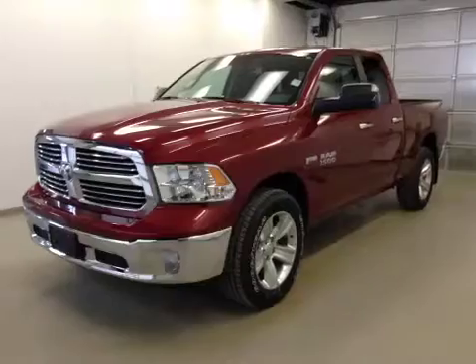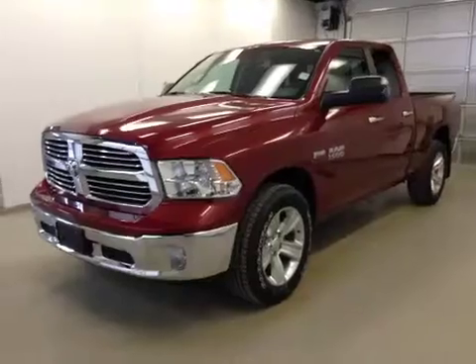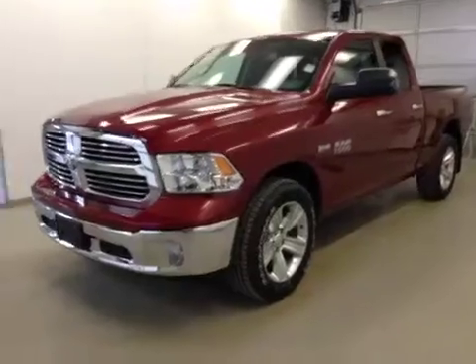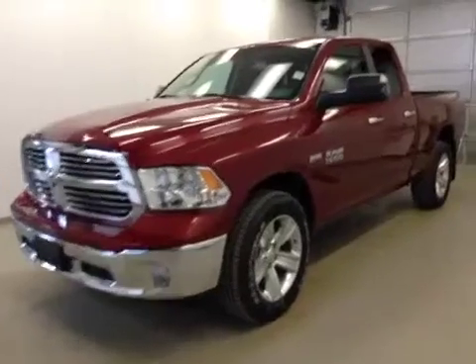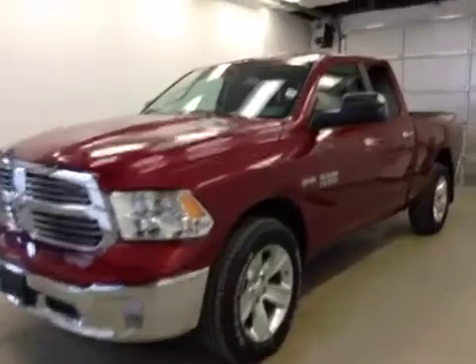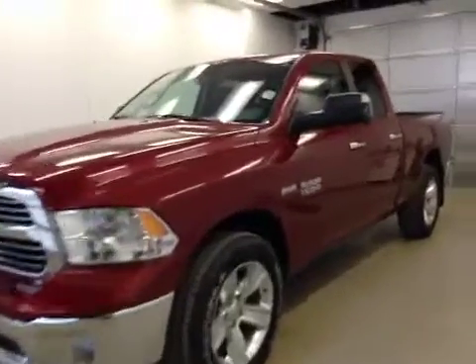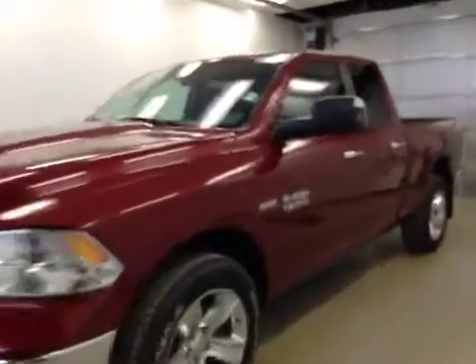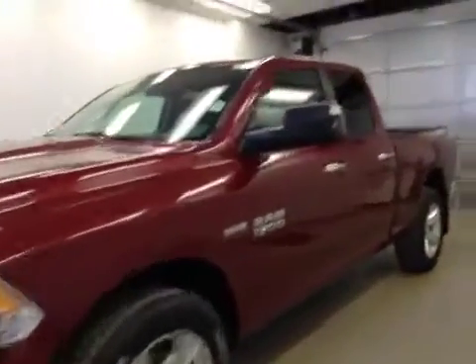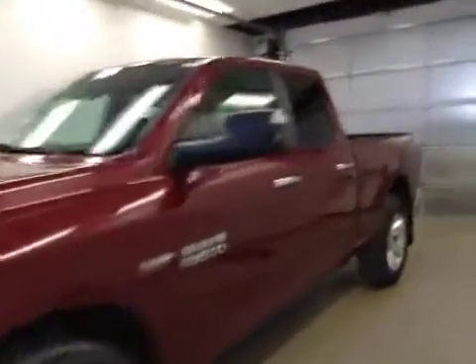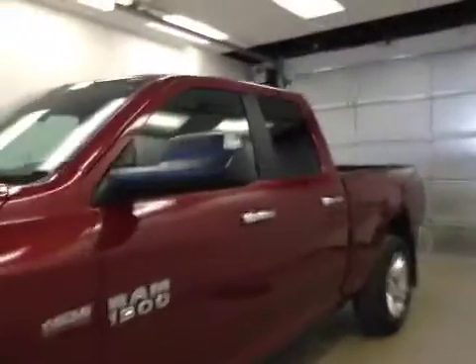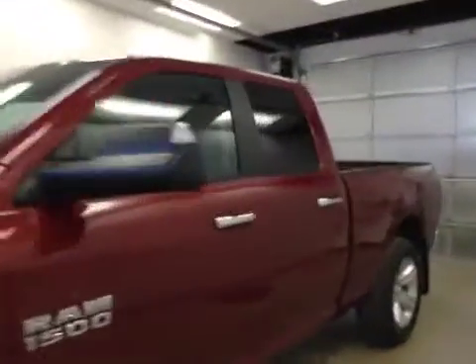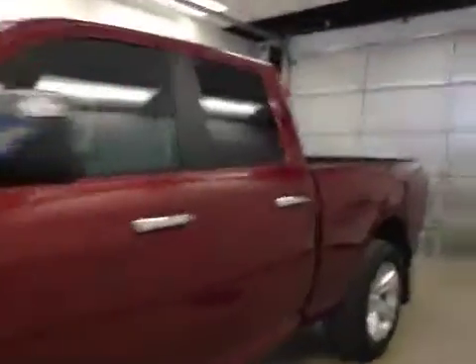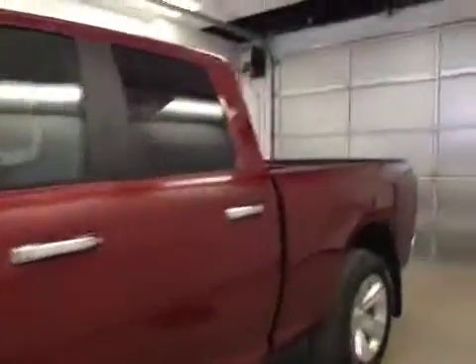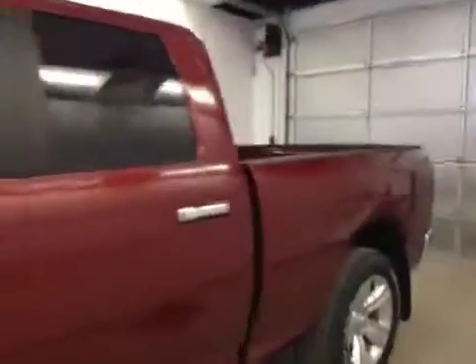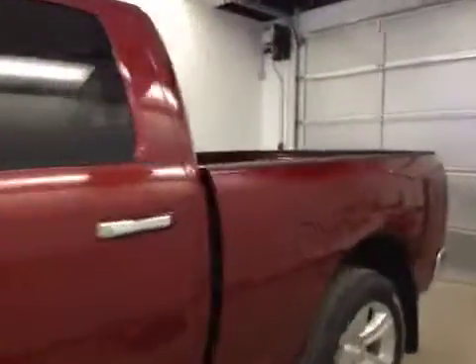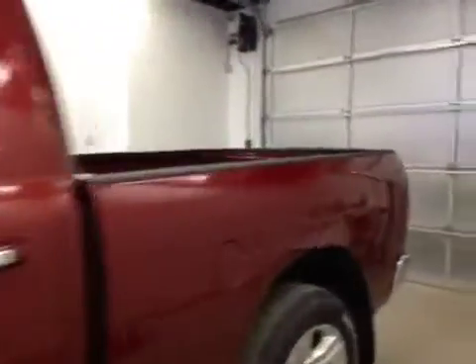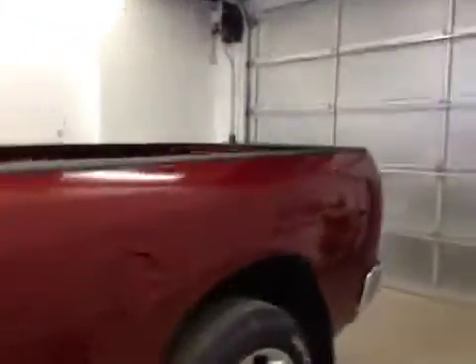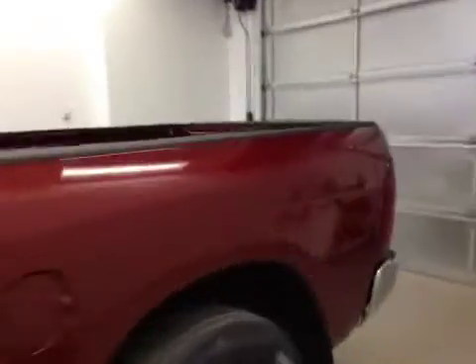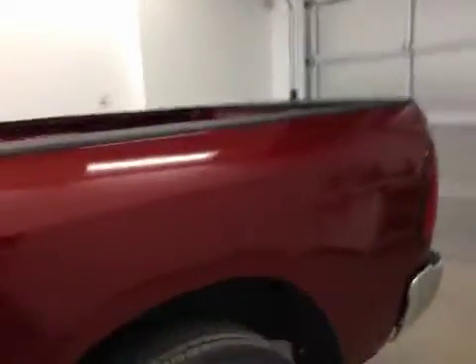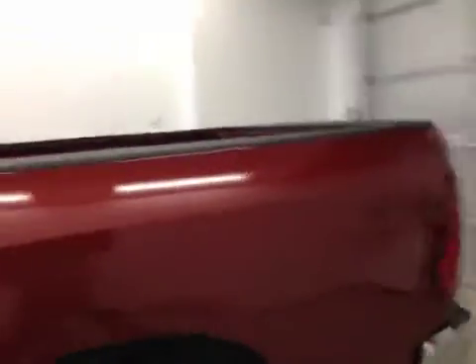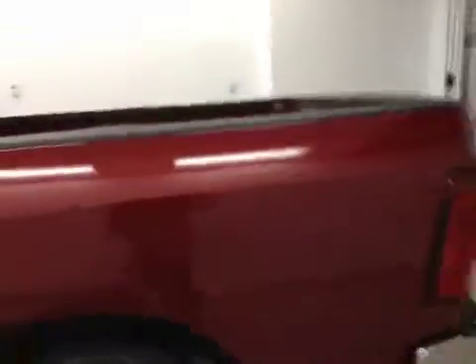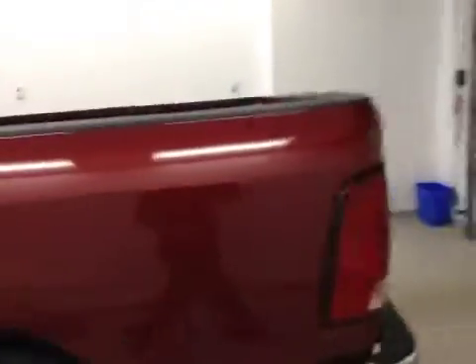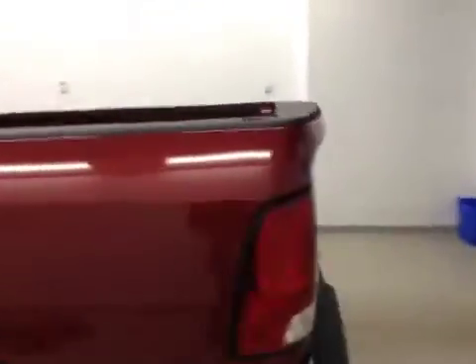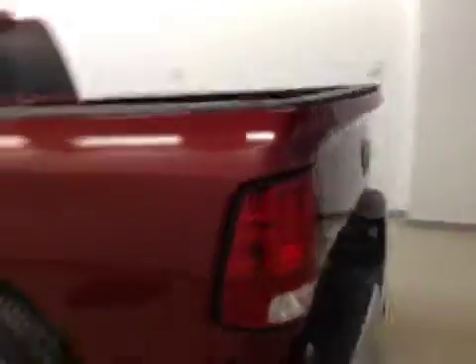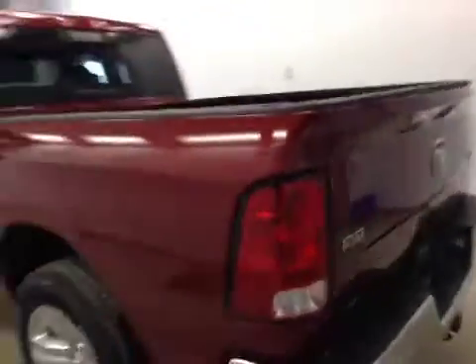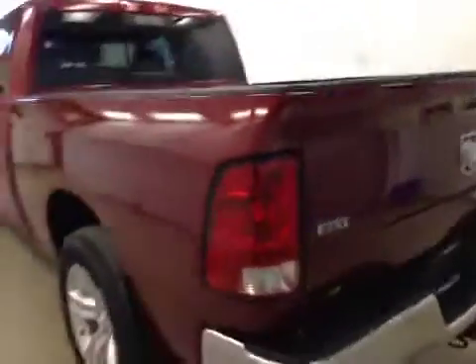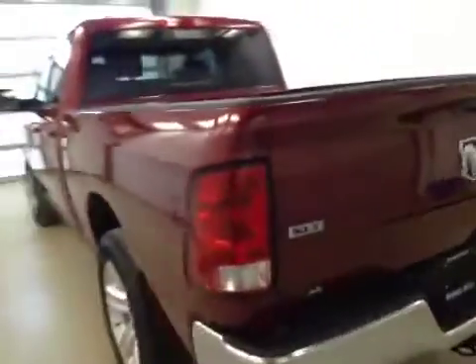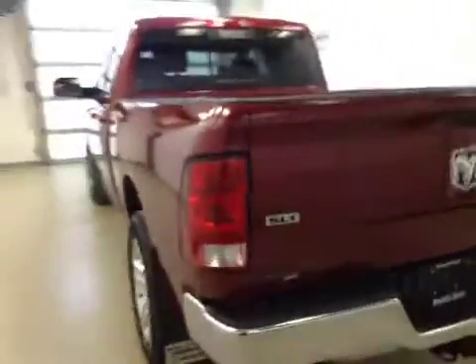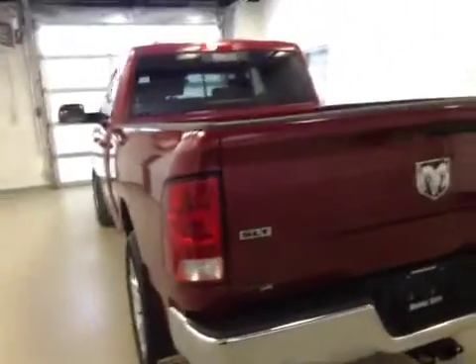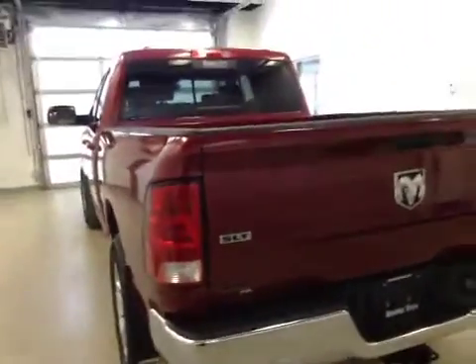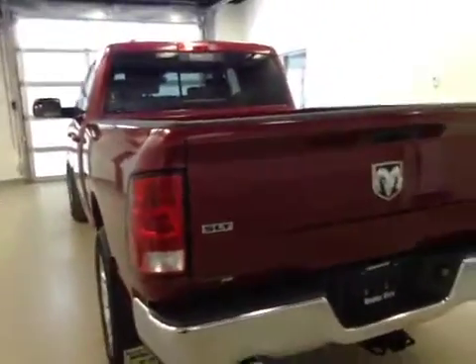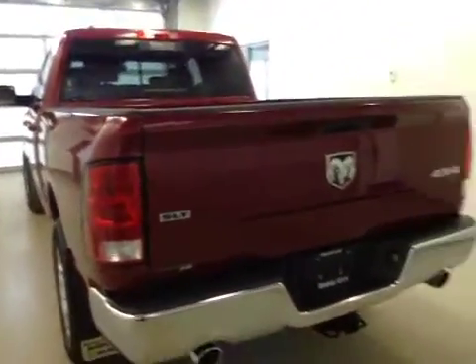This is stock number A5613, a 2015 Dodge Ram 1500, quad cab, four-wheel drive. Exterior color is deep cherry red.